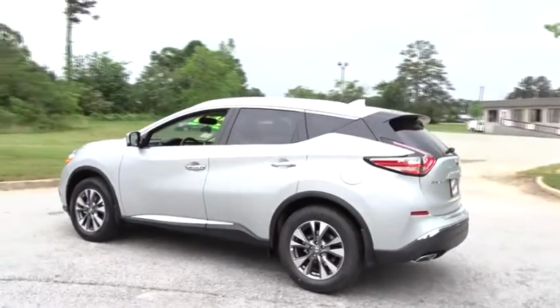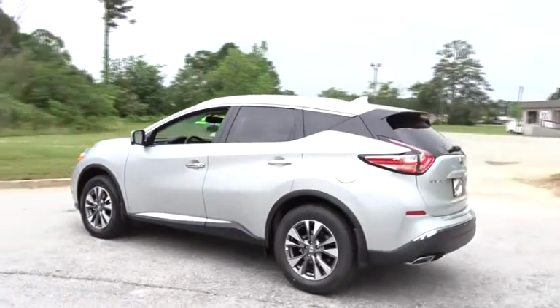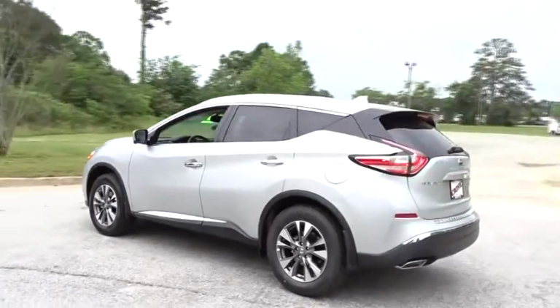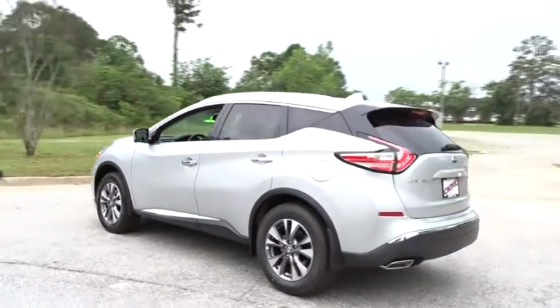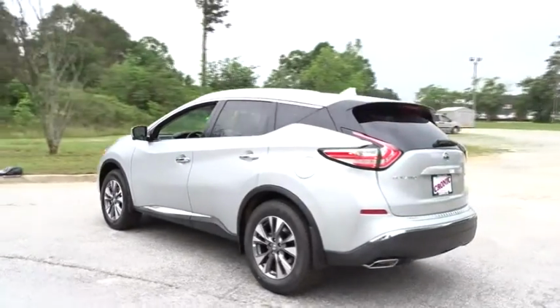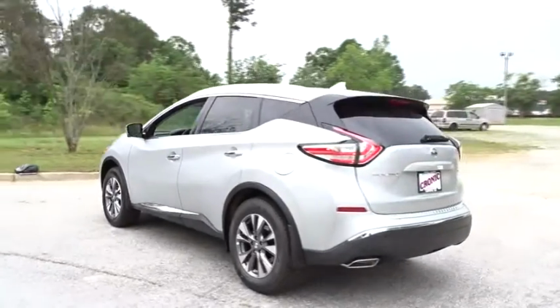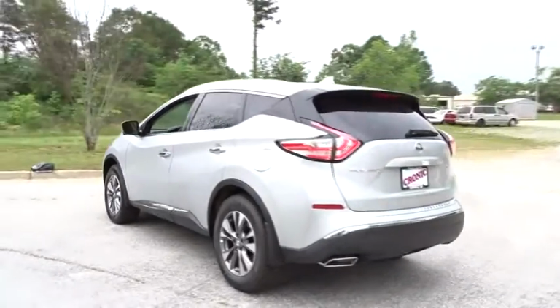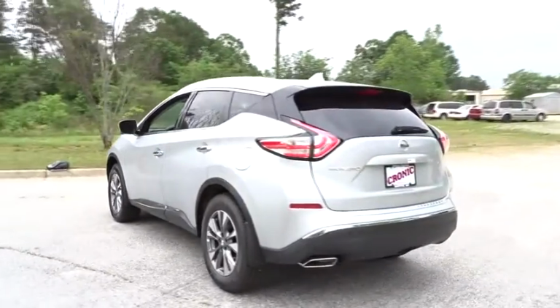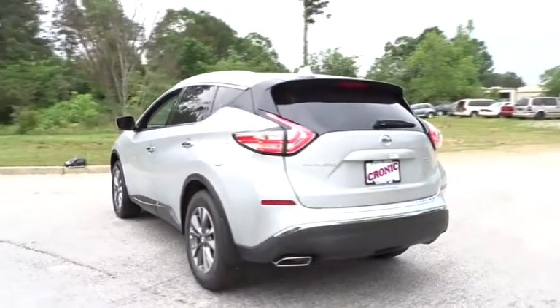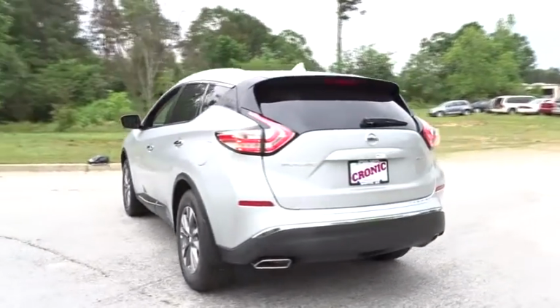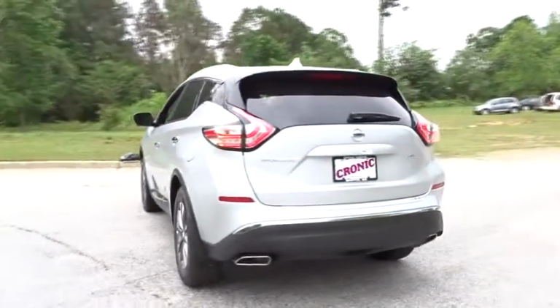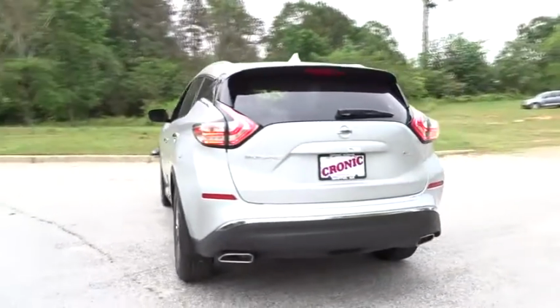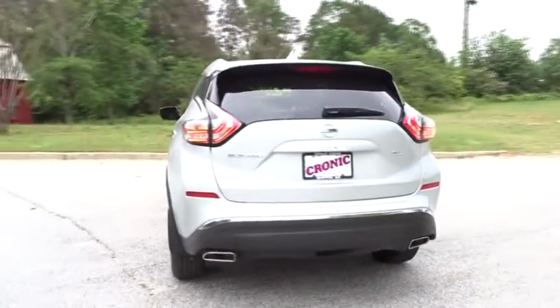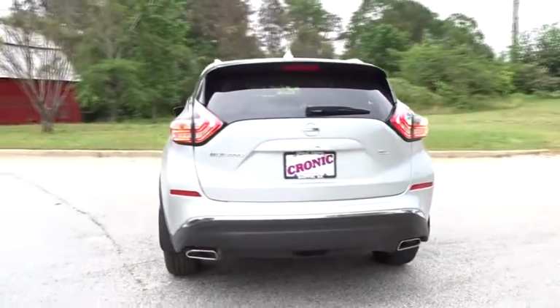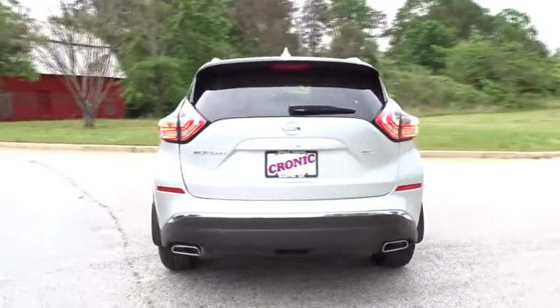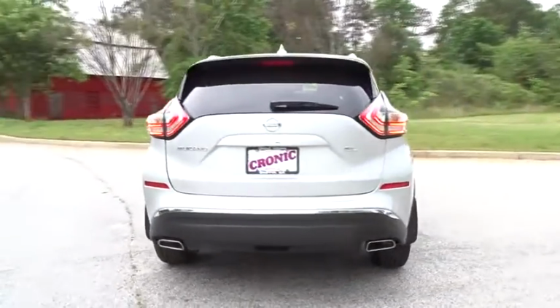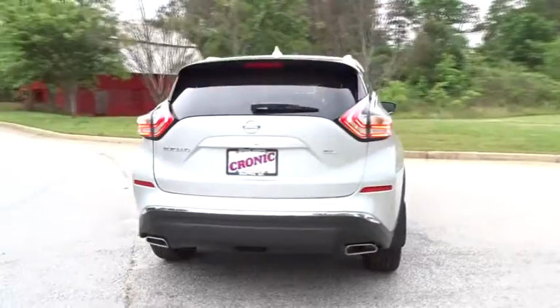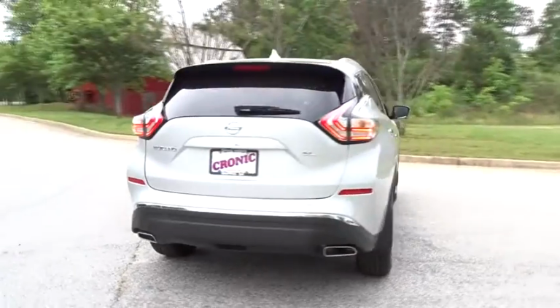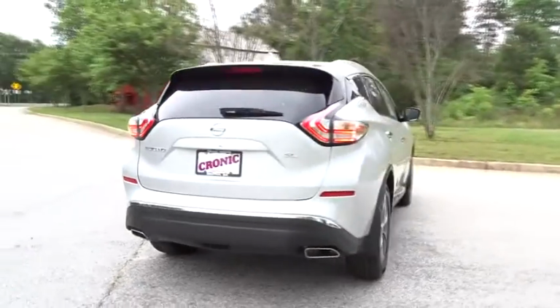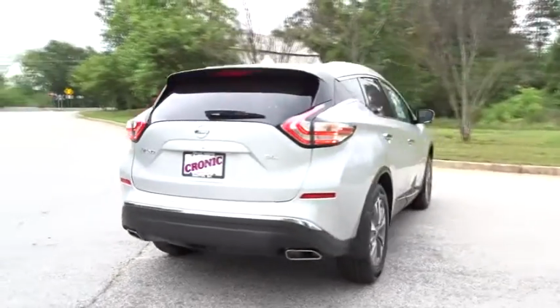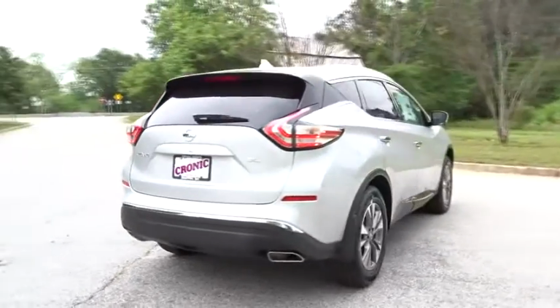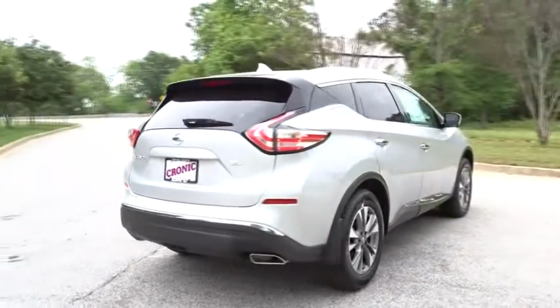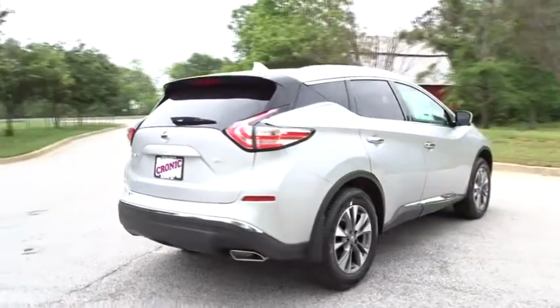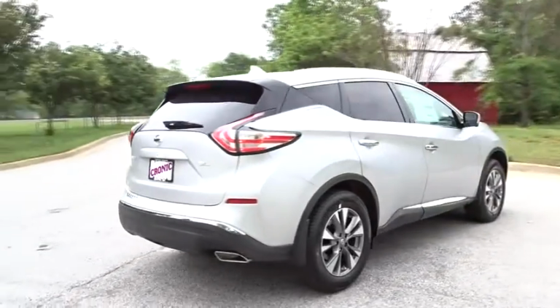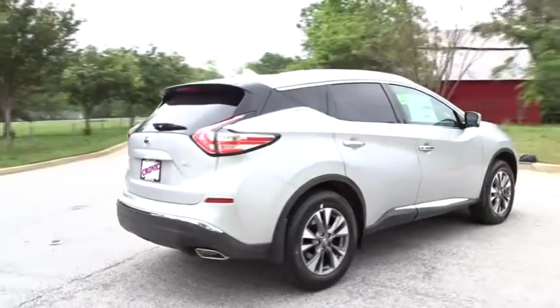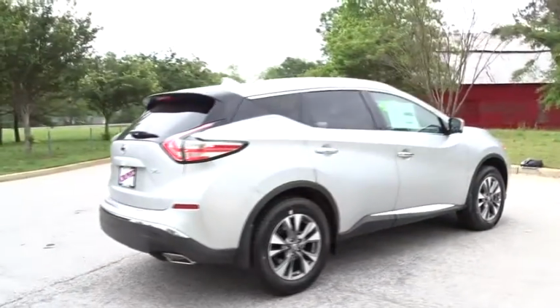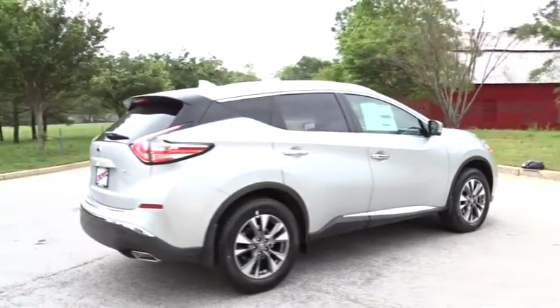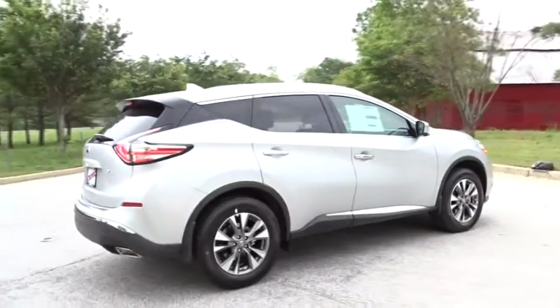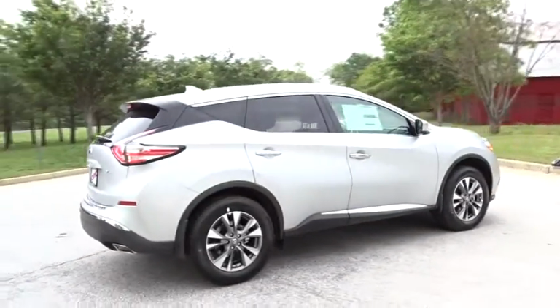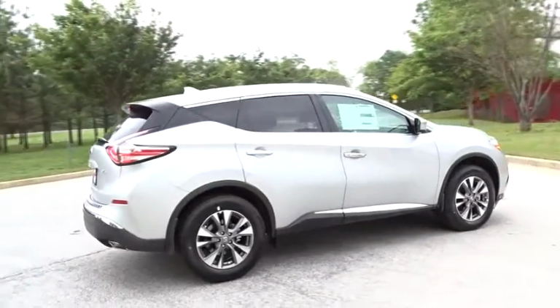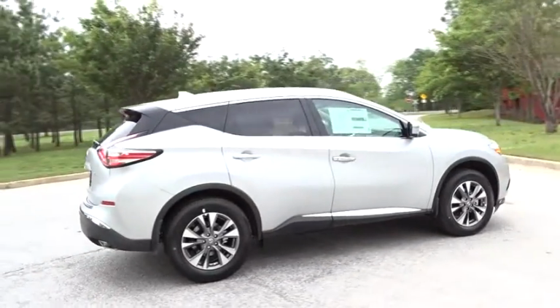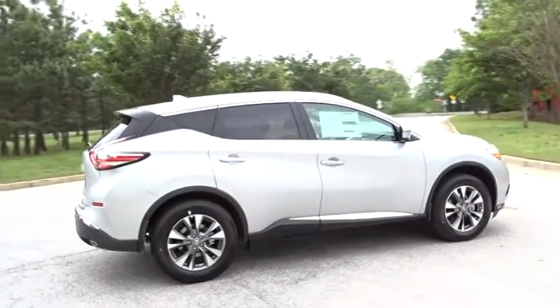Great fuel economy and a powerful V6 engine combine to deliver a refined driving experience. Here are some of this vehicle's great options.